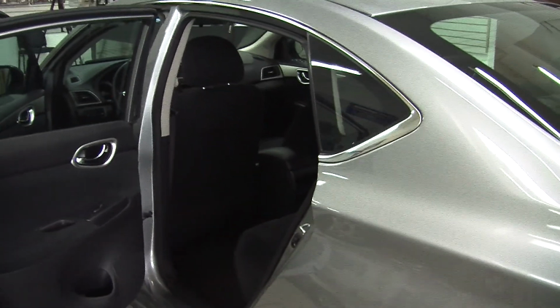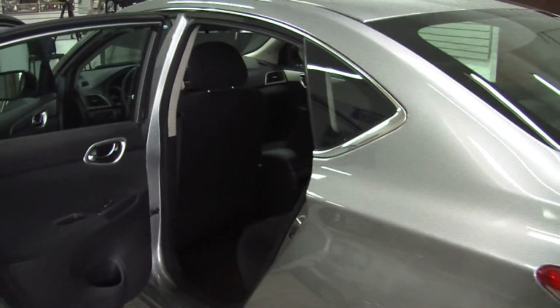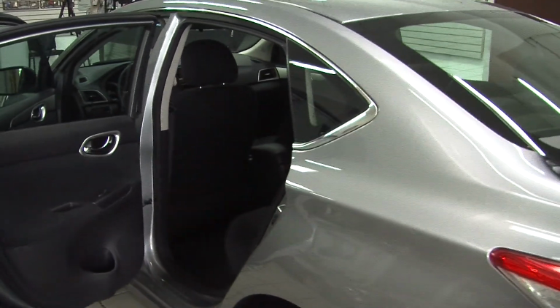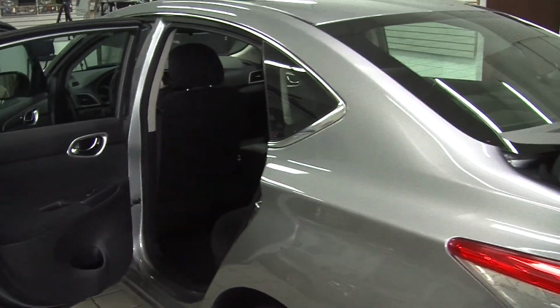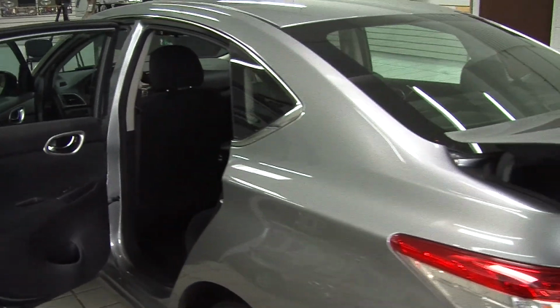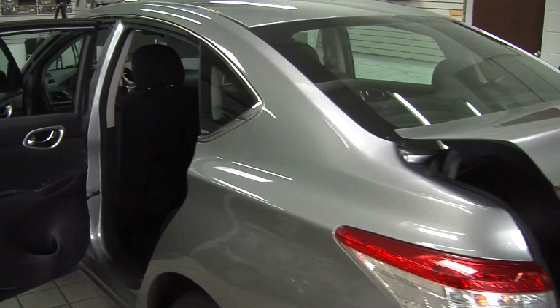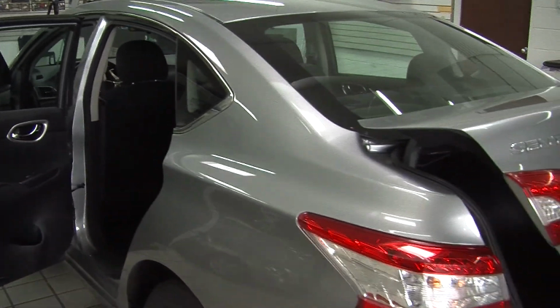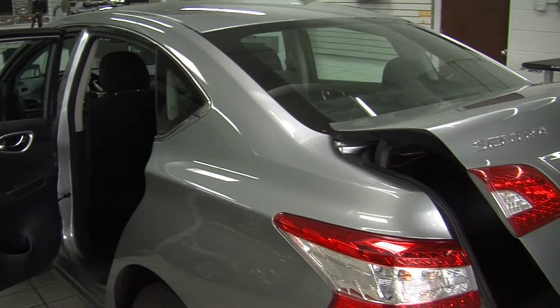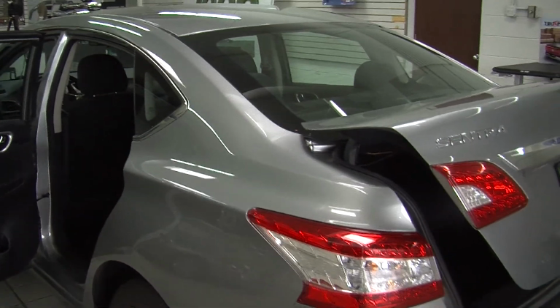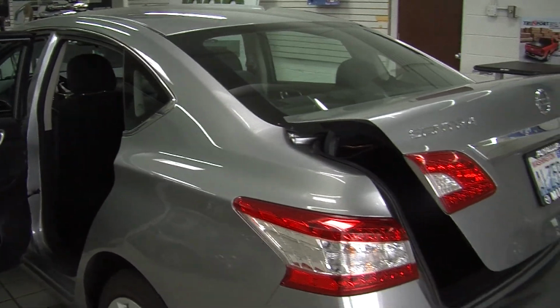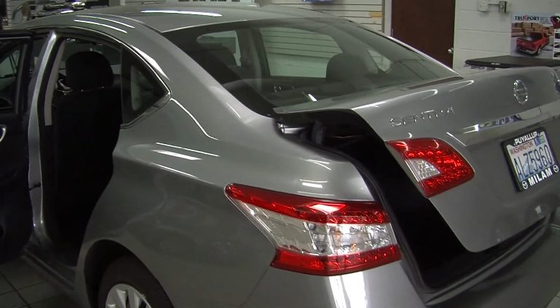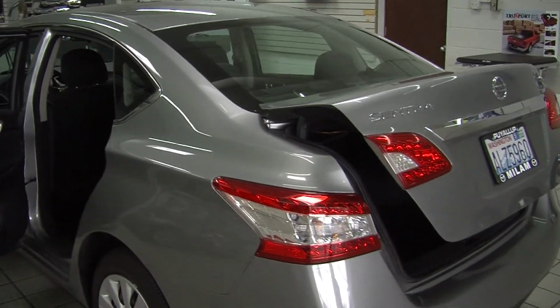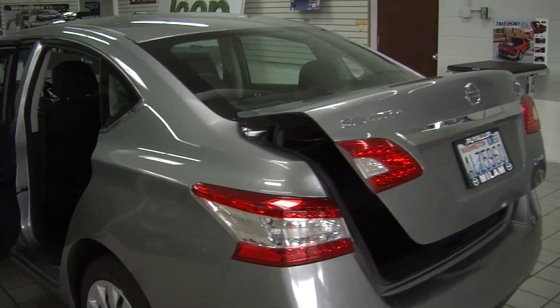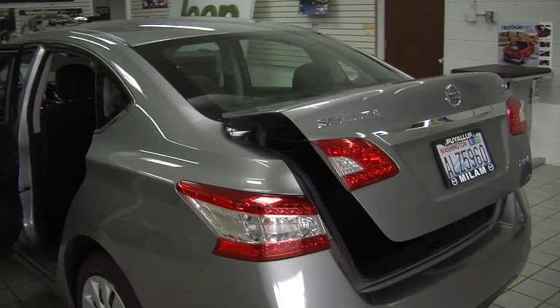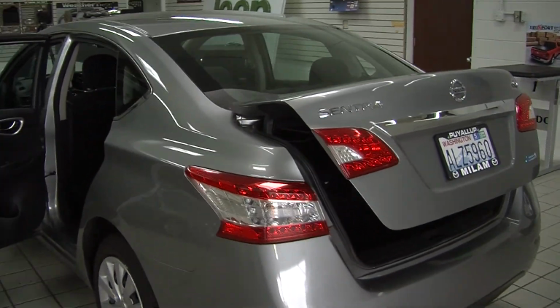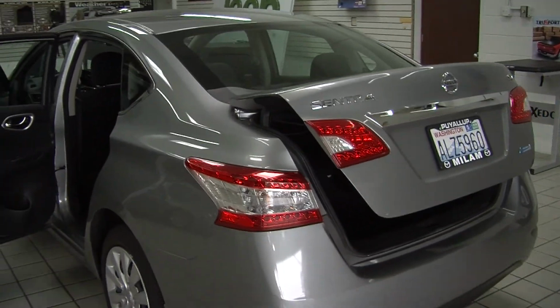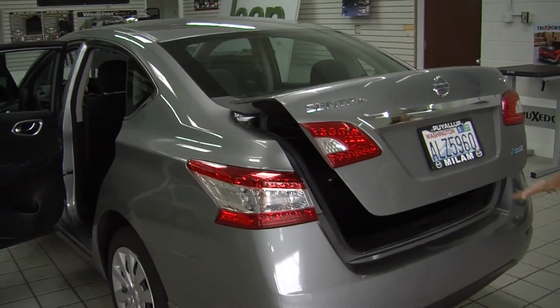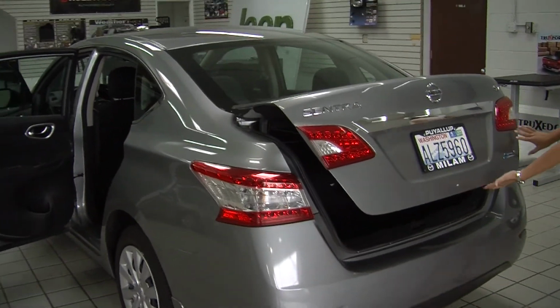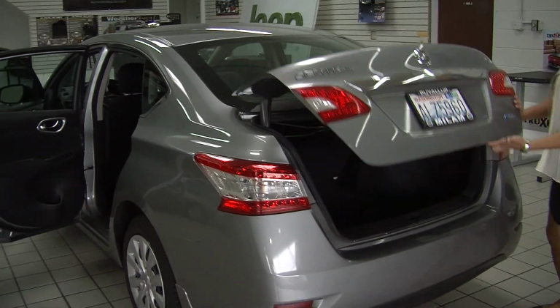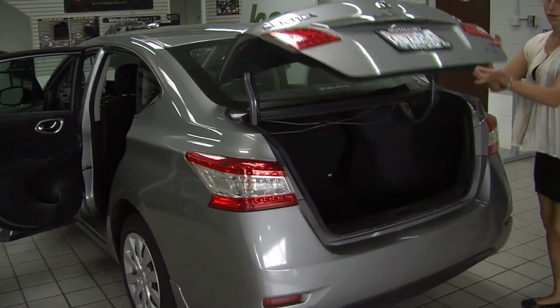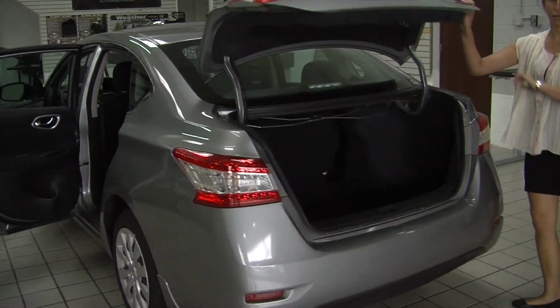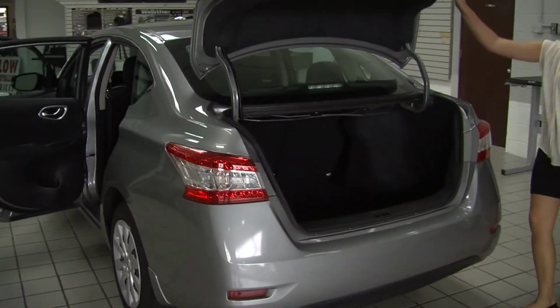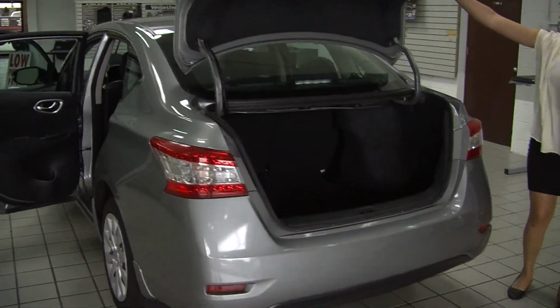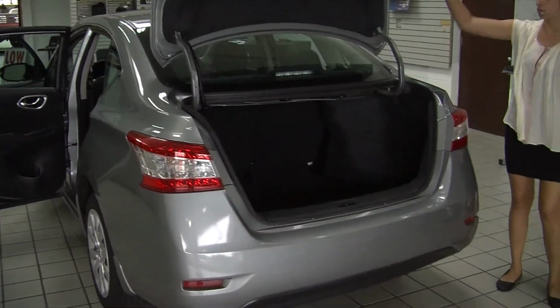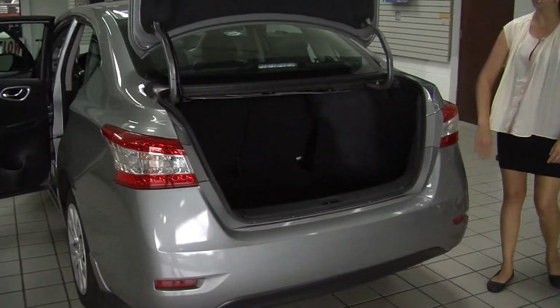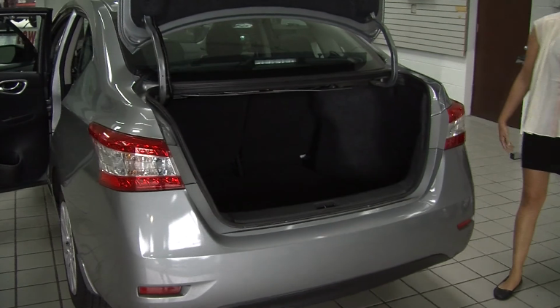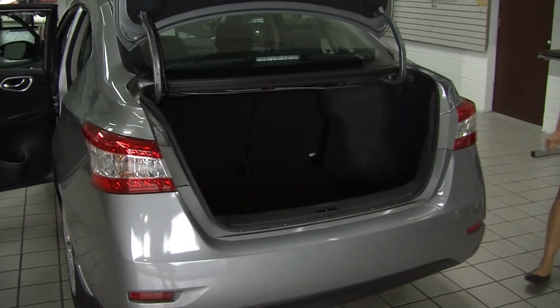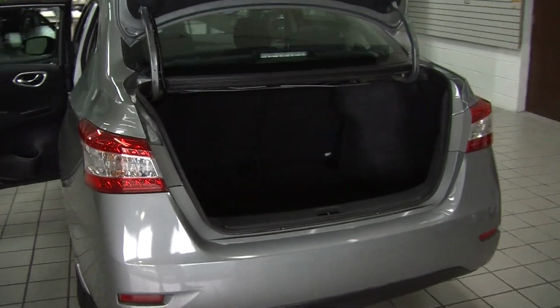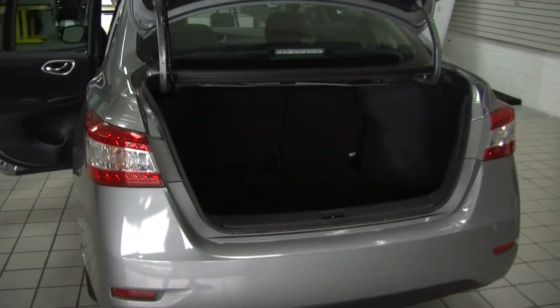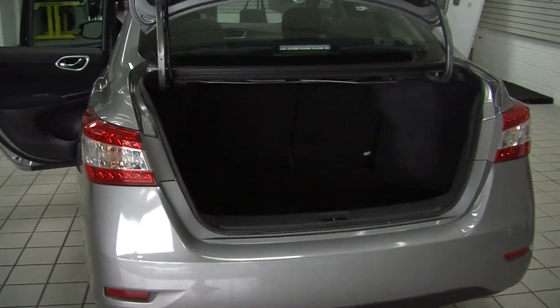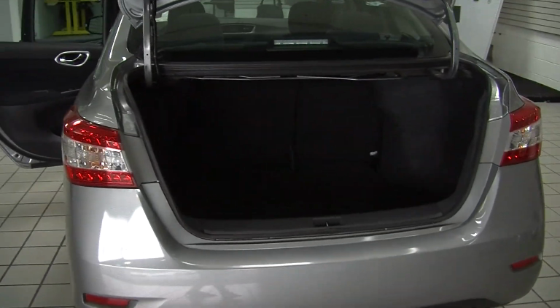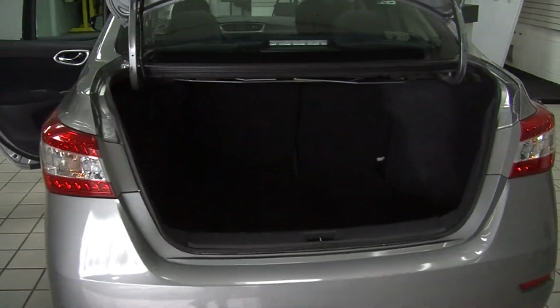In the very back it has the LED taillights. Plenty of room here in the cargo area. You can fold those seats over for more space if needed.